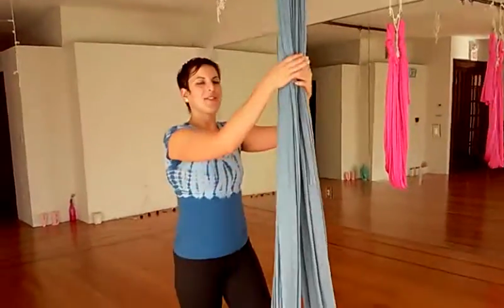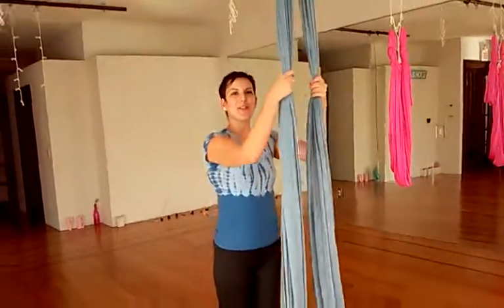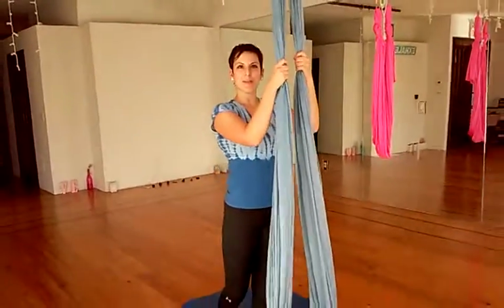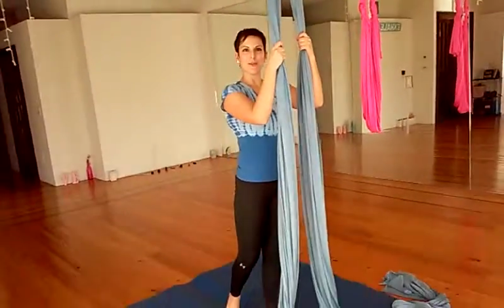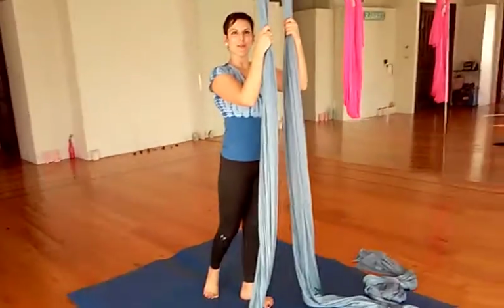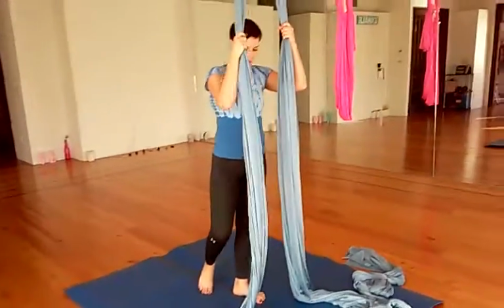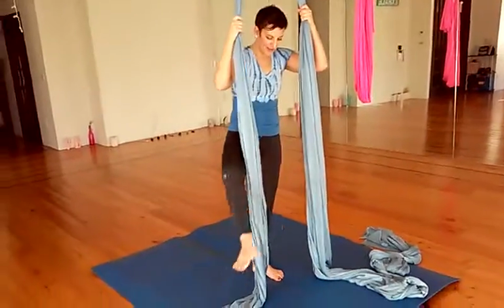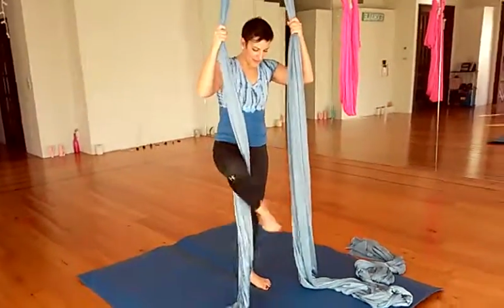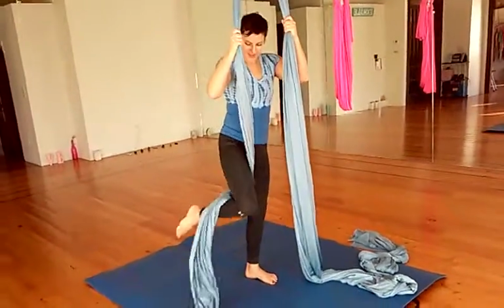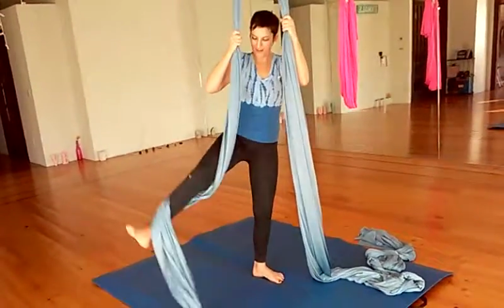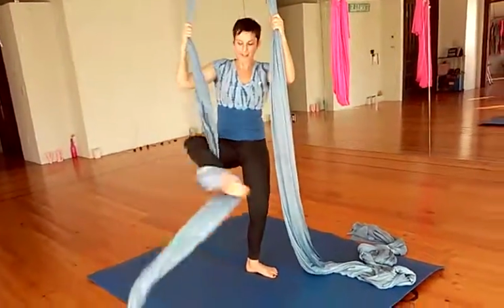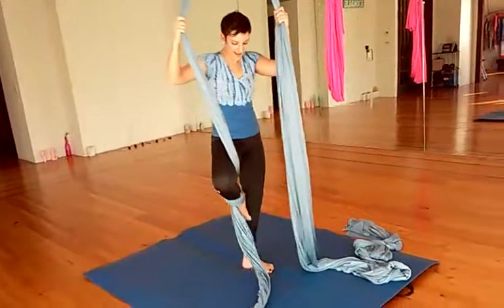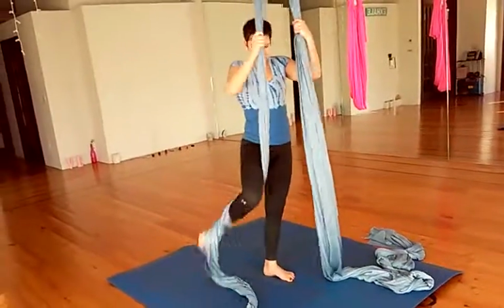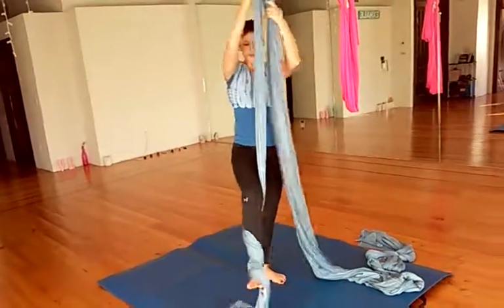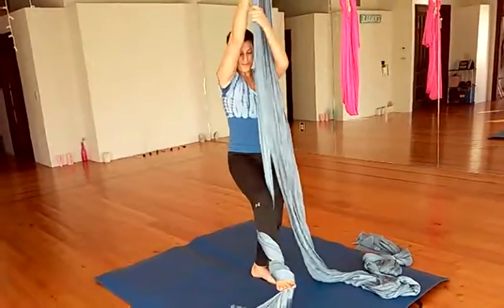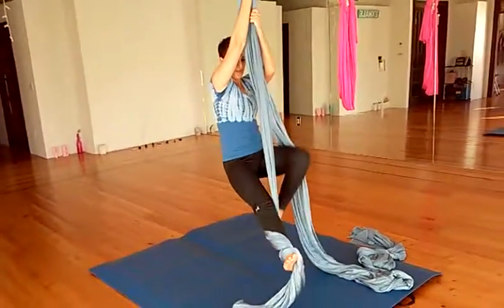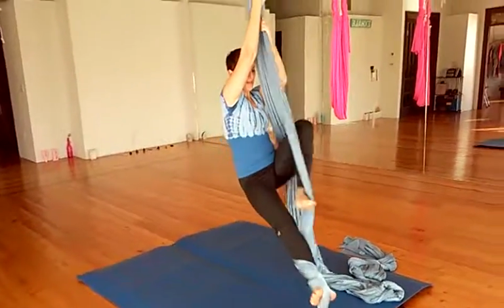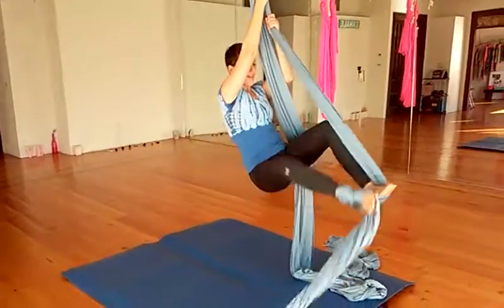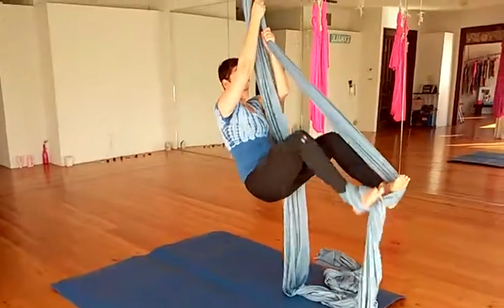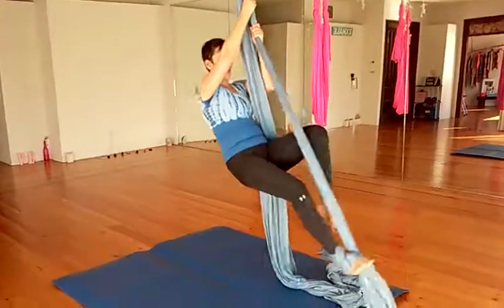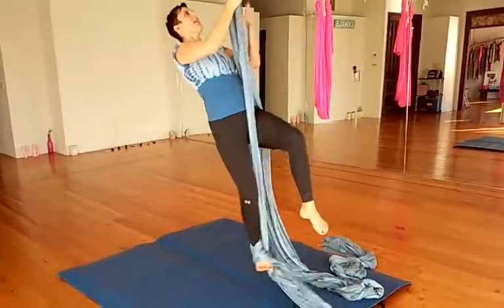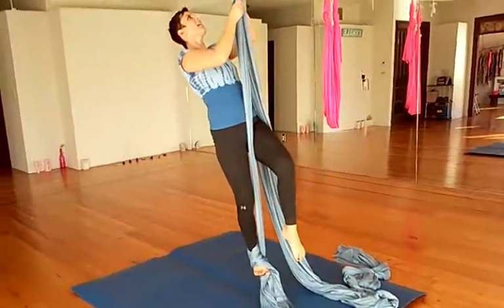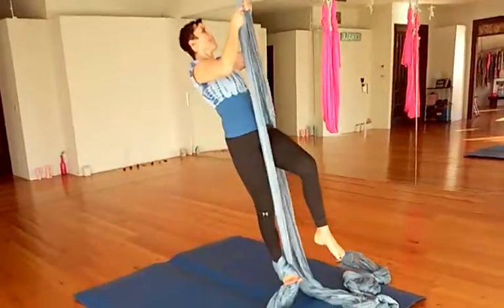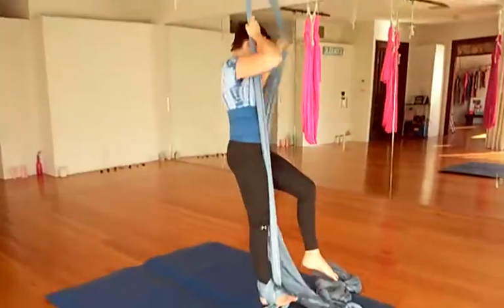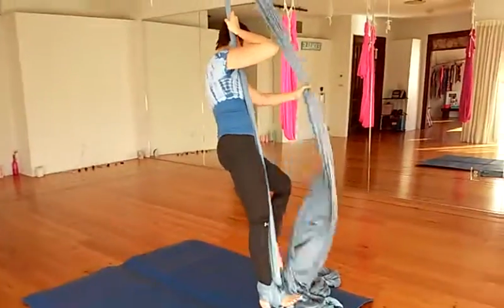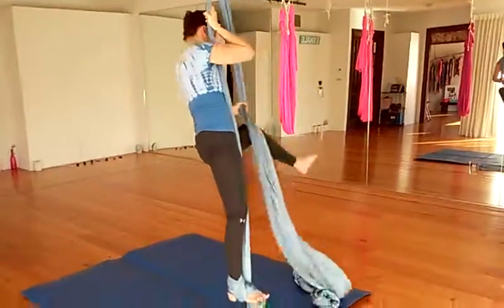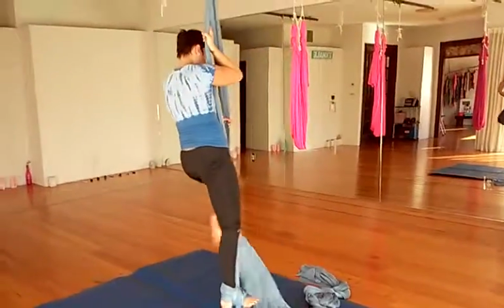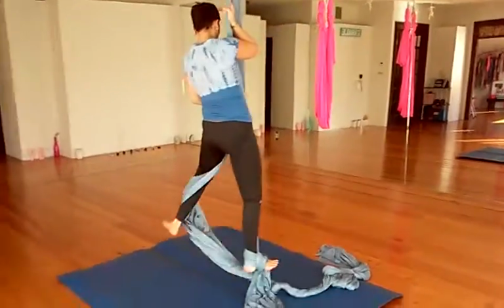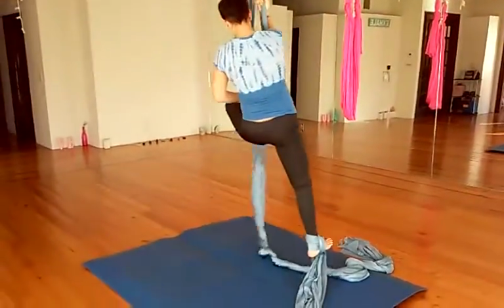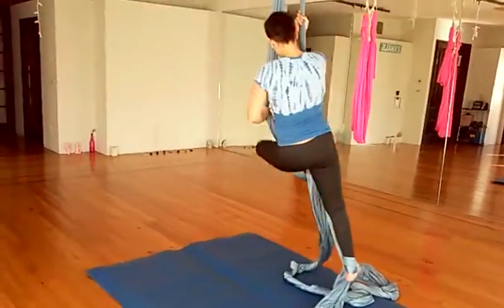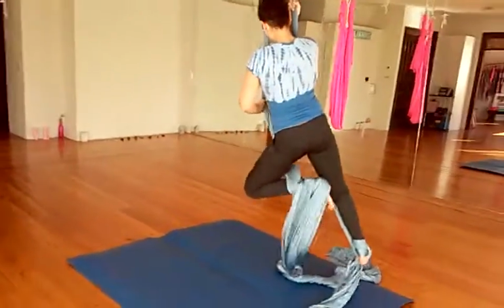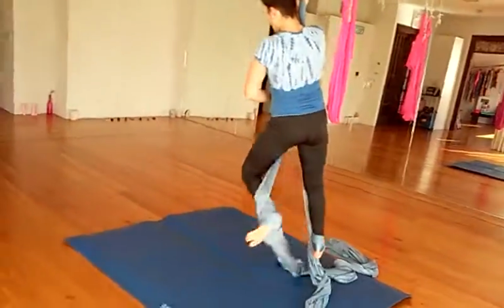First I'm going to put my feet into a double foot block. One, two, three. One, two.